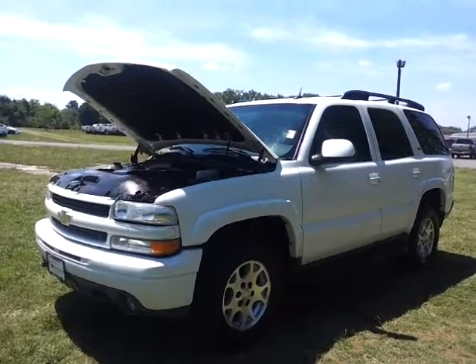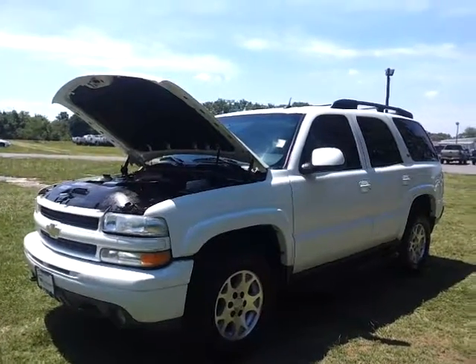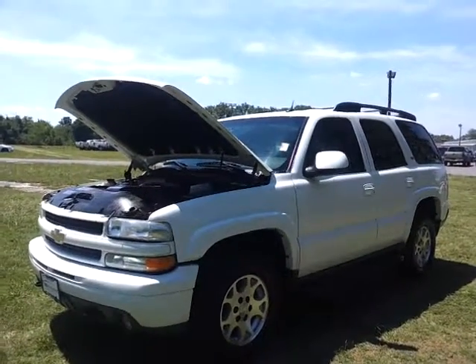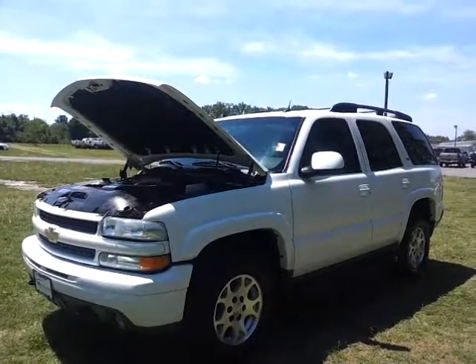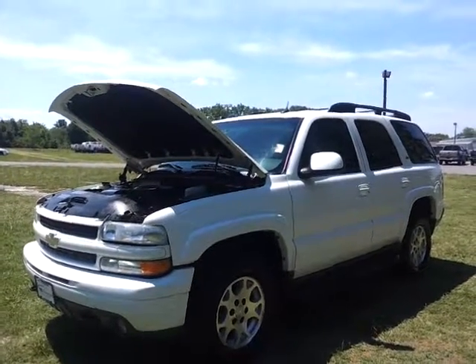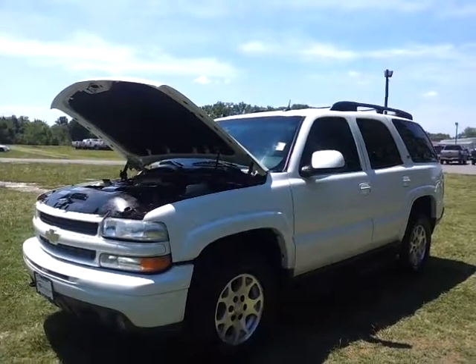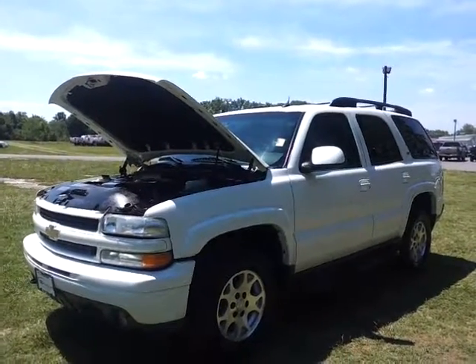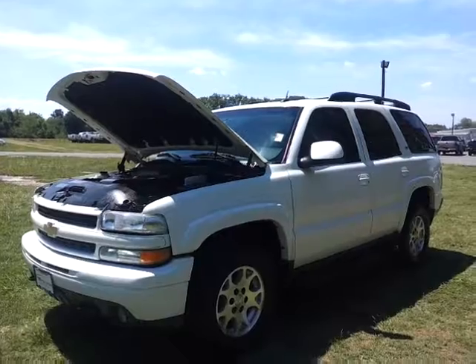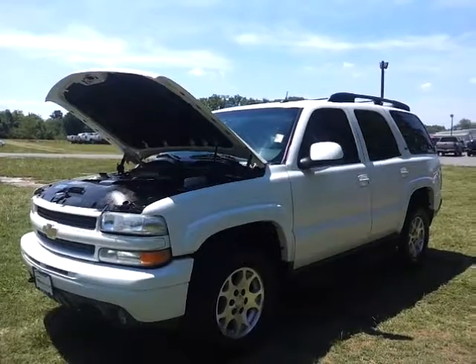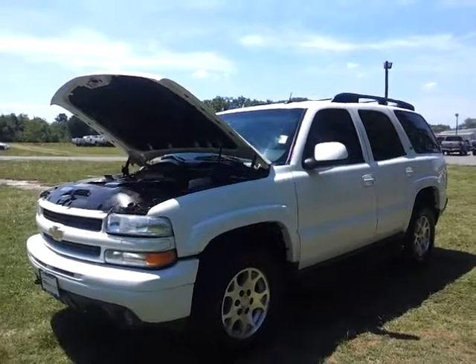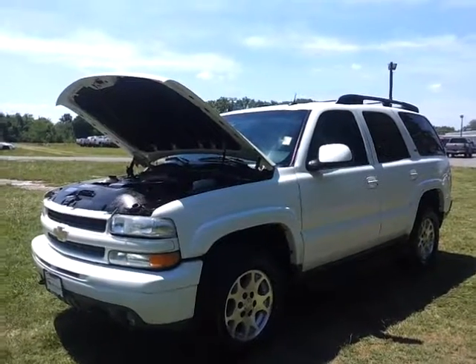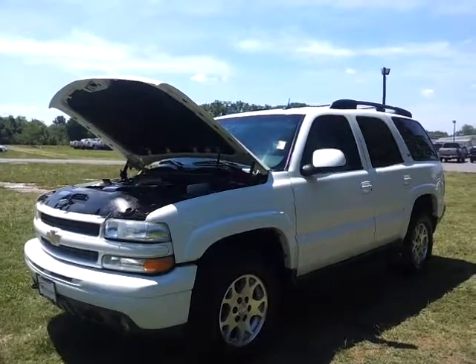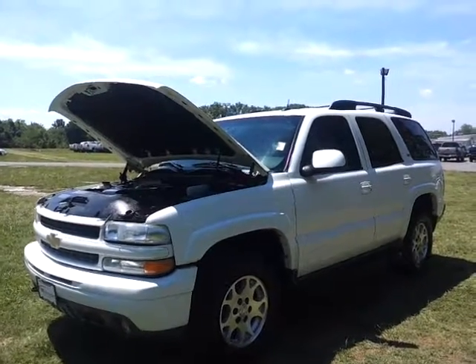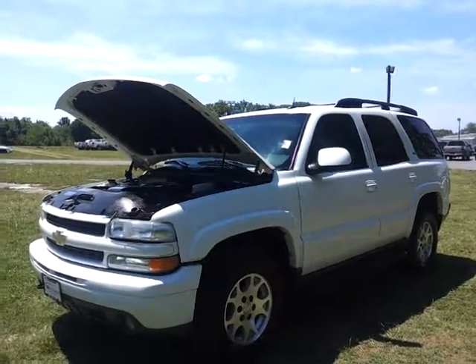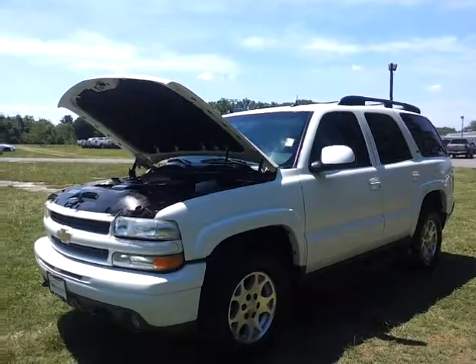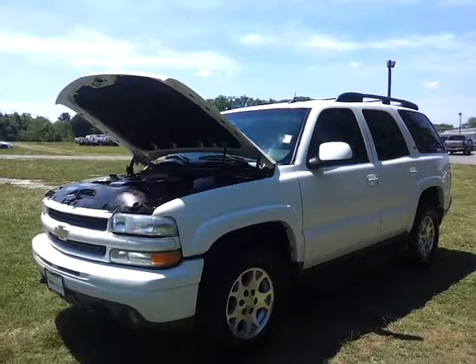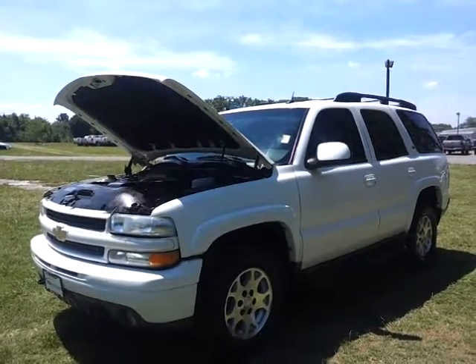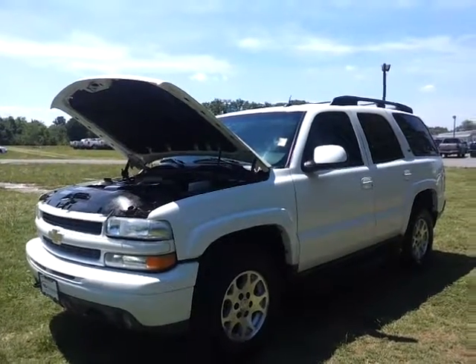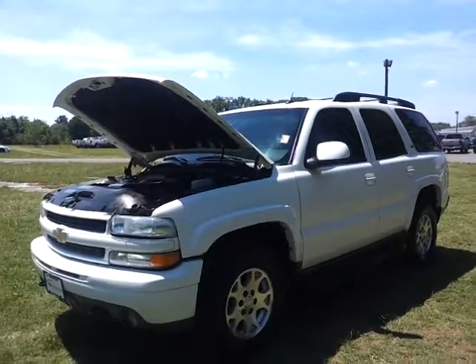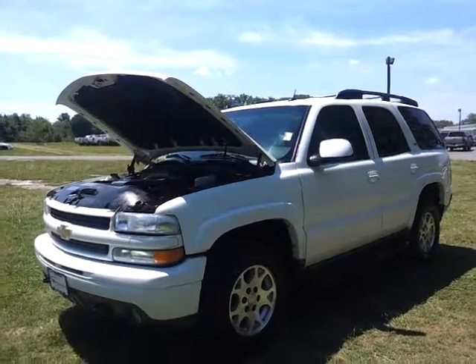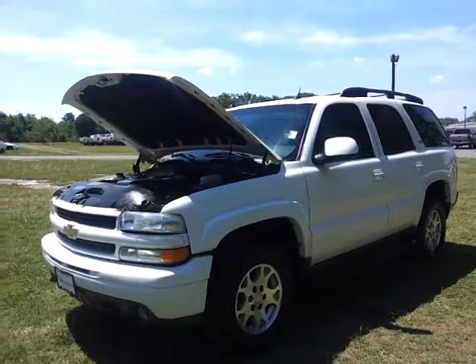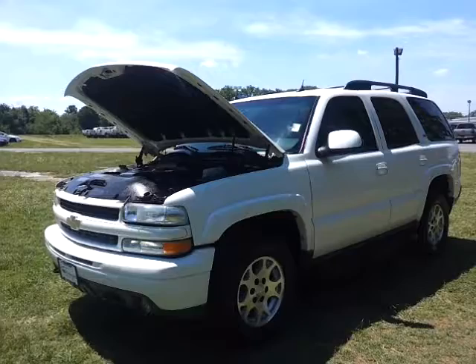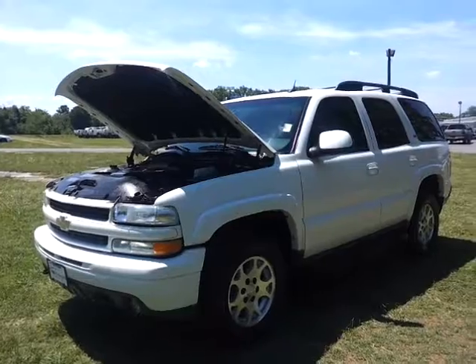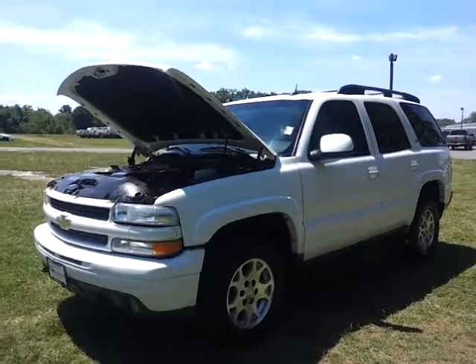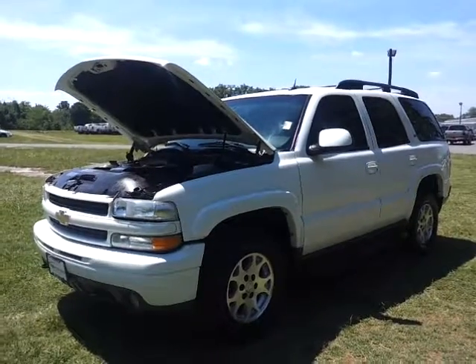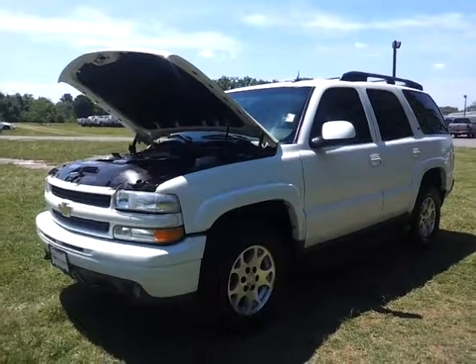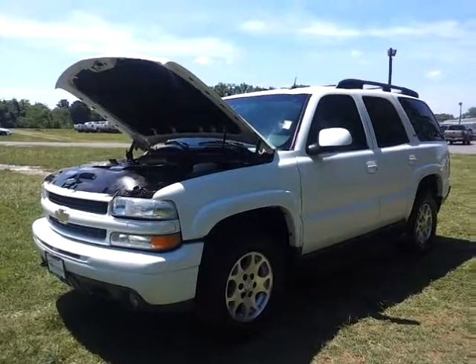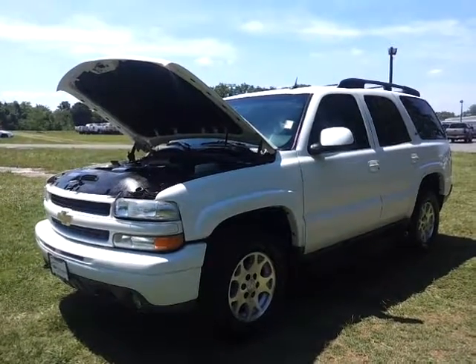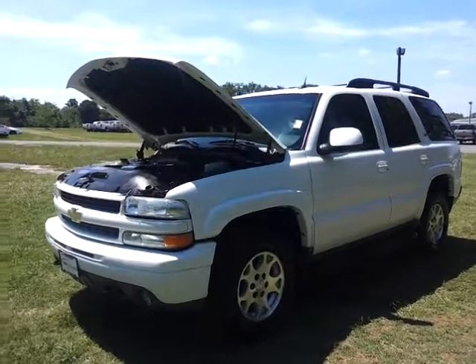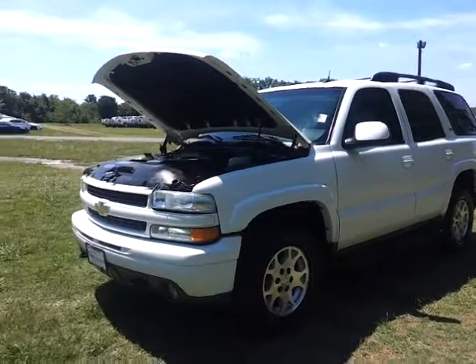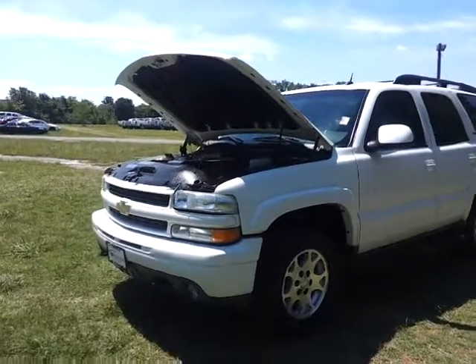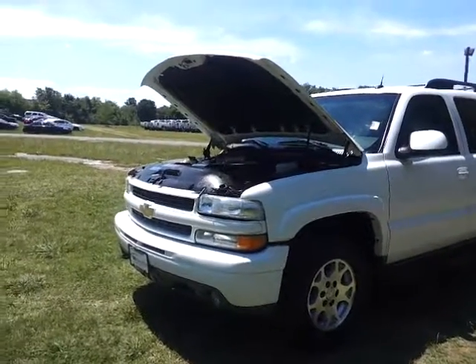We just traded in this 2005 Chevy Tahoe. It's the Z71 4x4. It's that vibrant white with the painted-to-match bumpers, grills, Z71 wheels, and fog lamps.